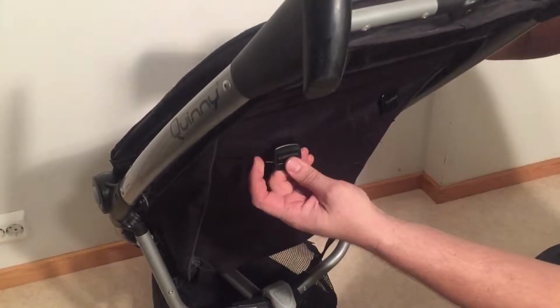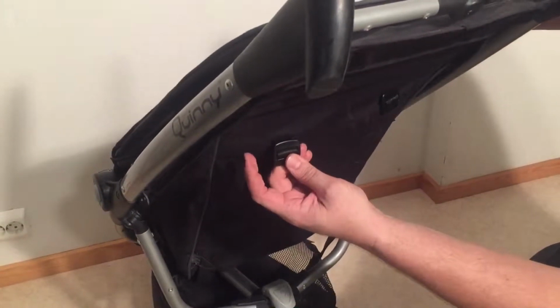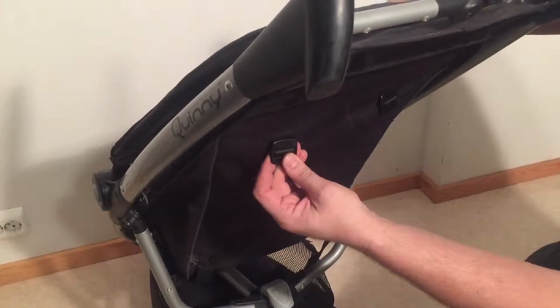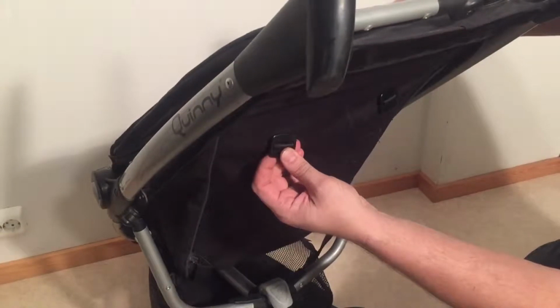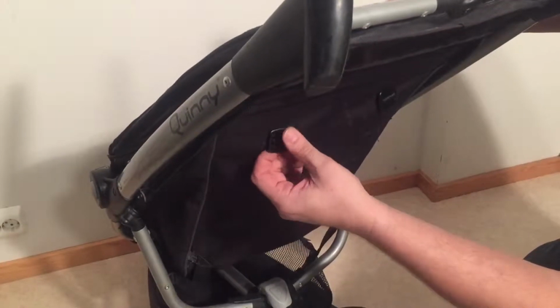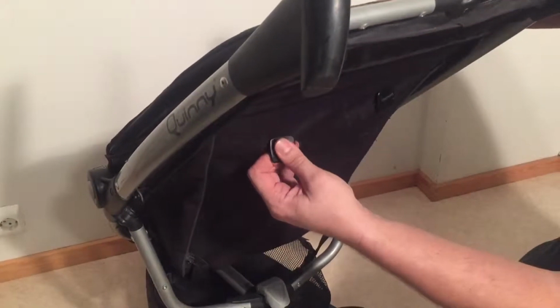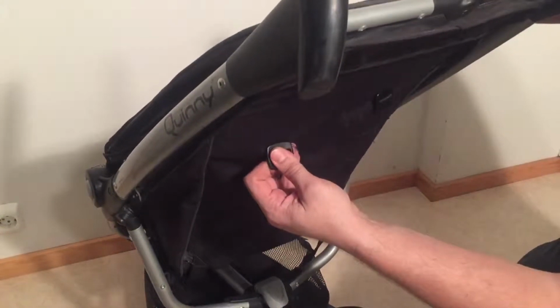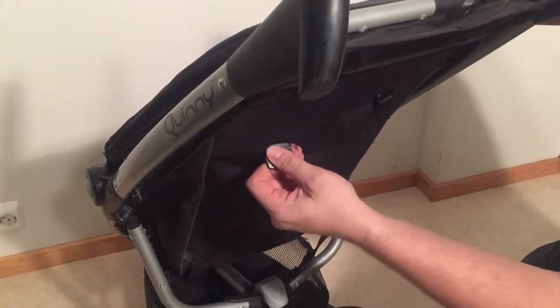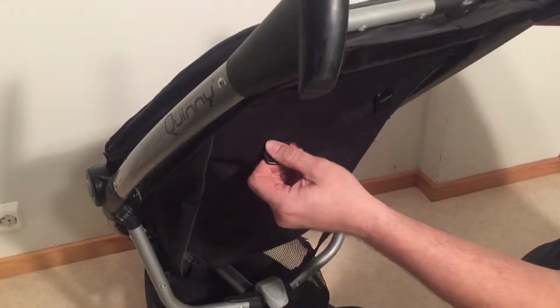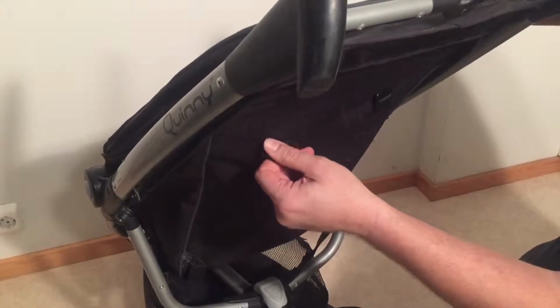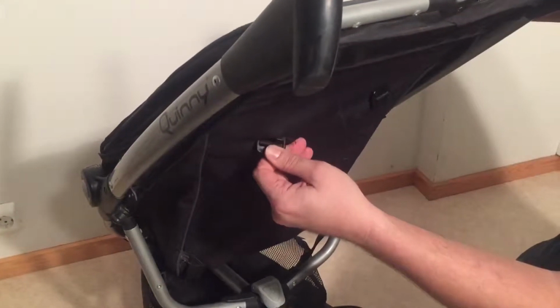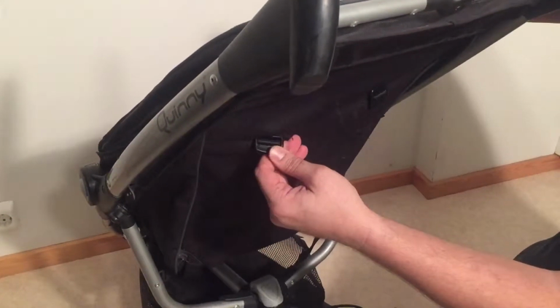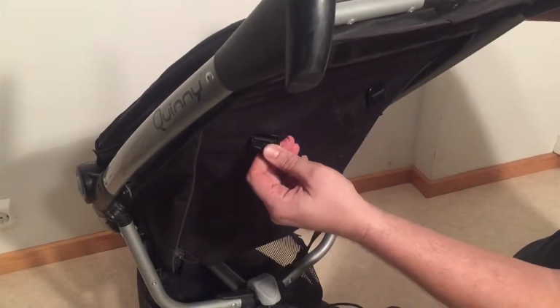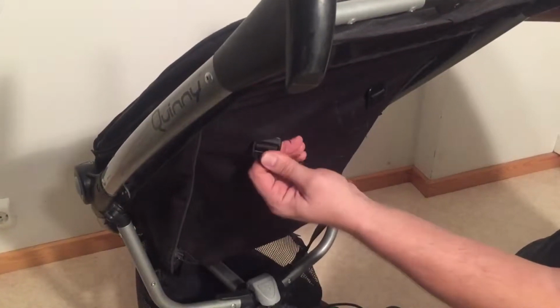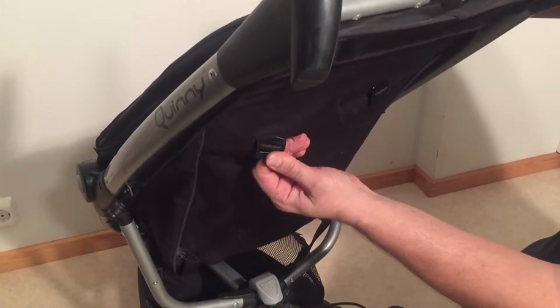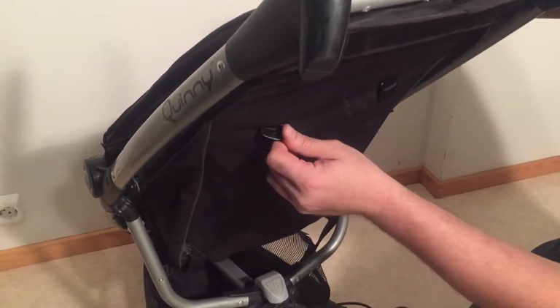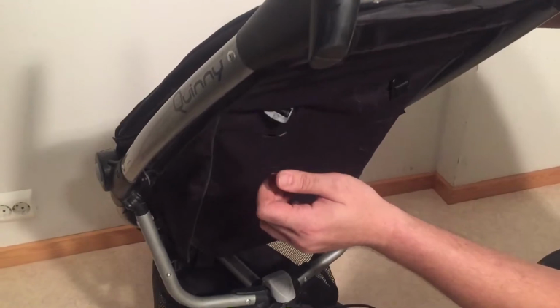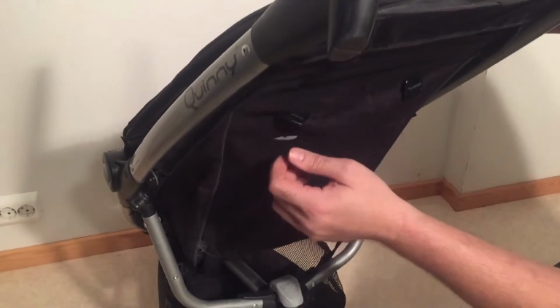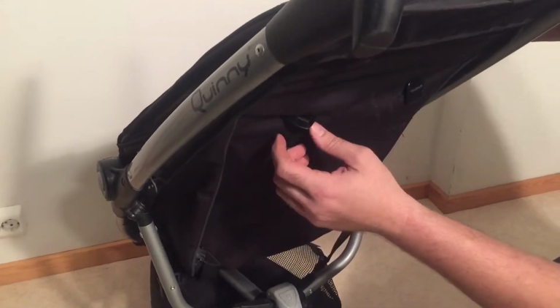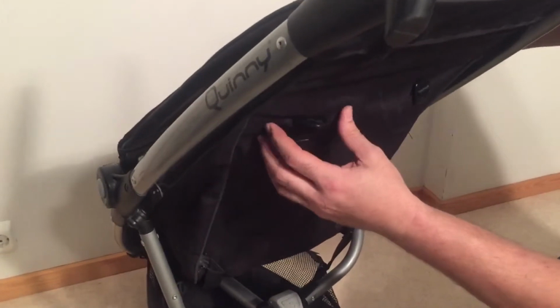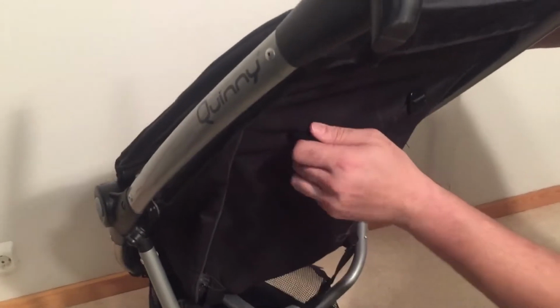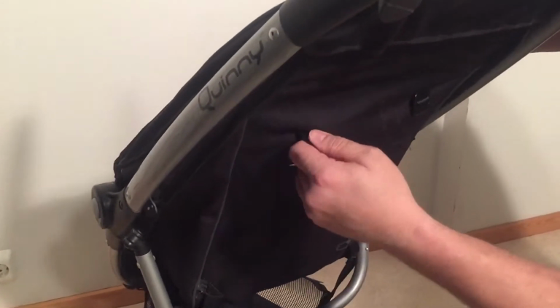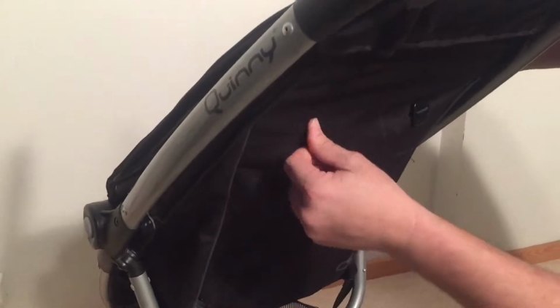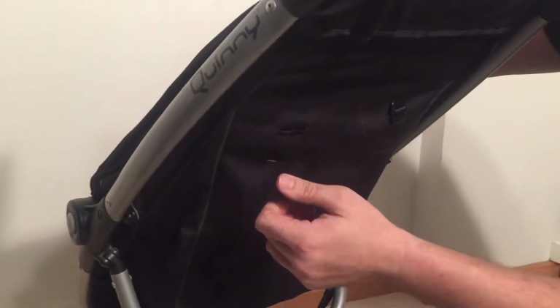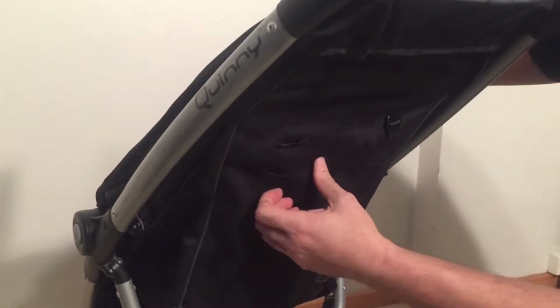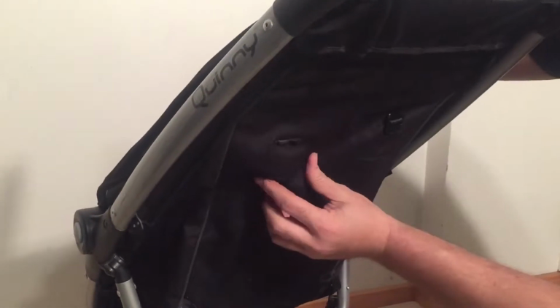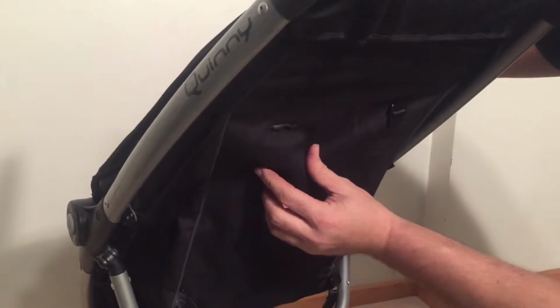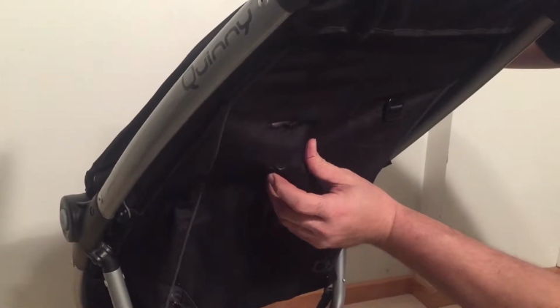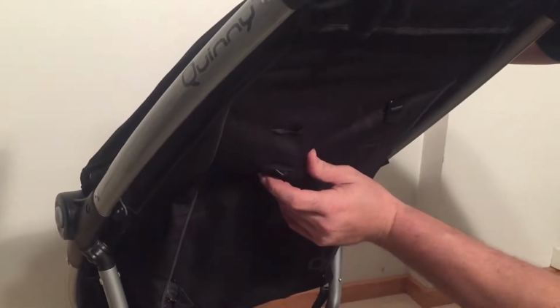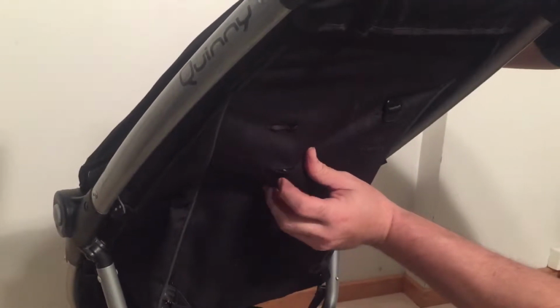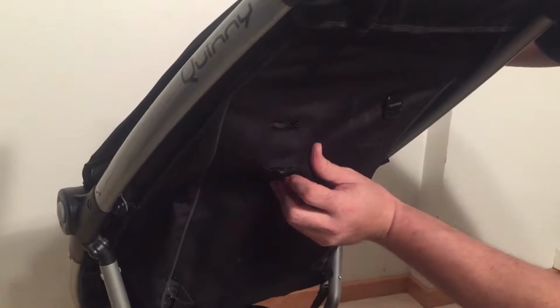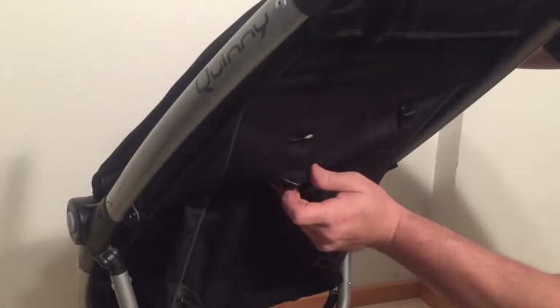So if you want to adjust these straps lower, you just pull them through the slit and then you can choose a different position.